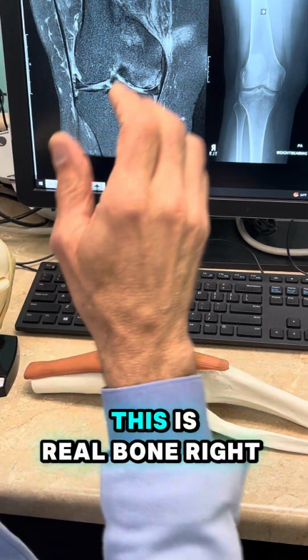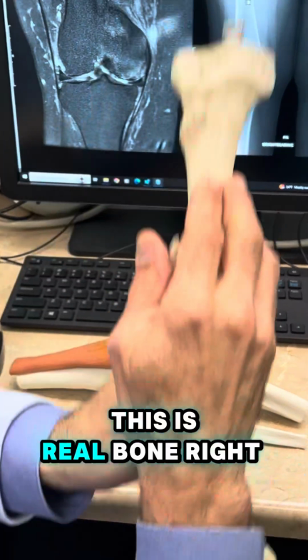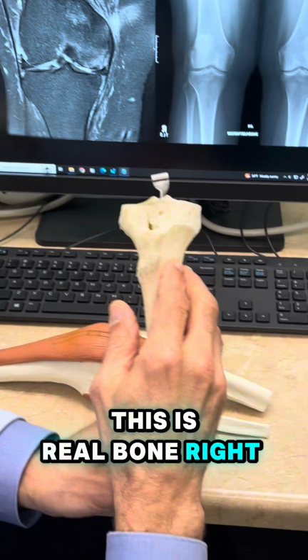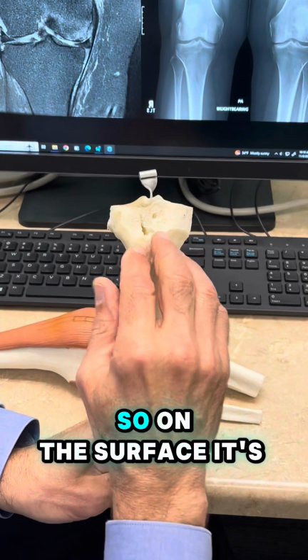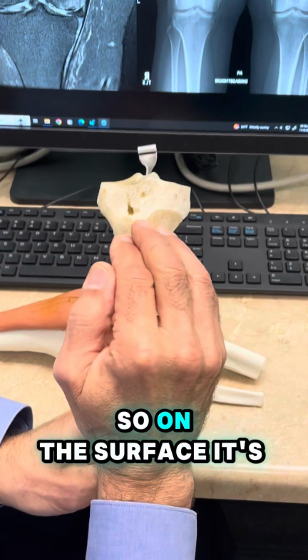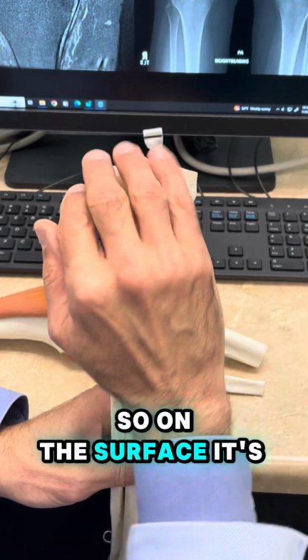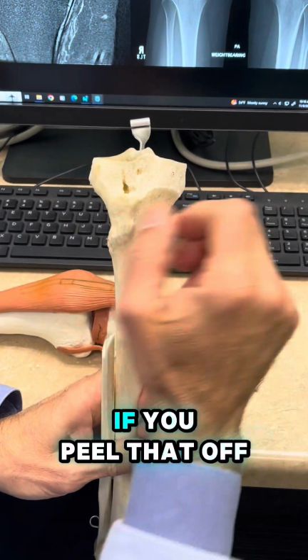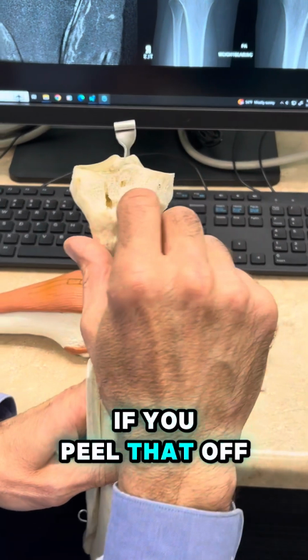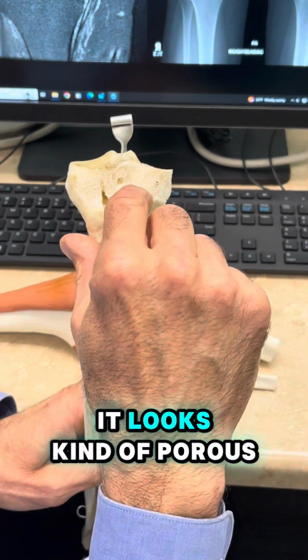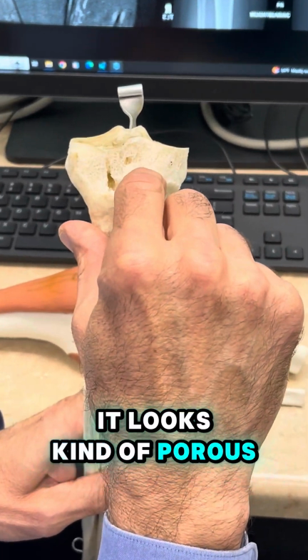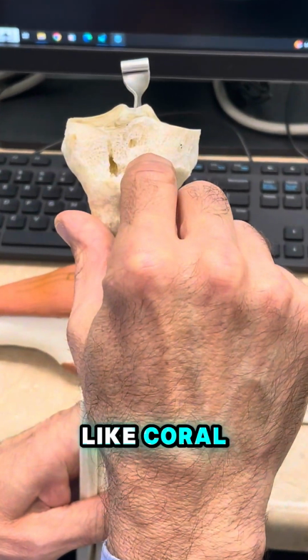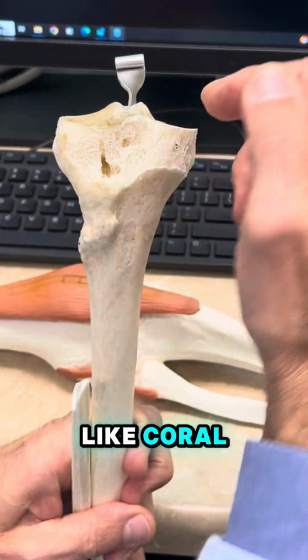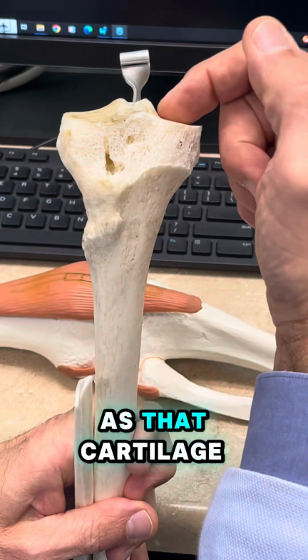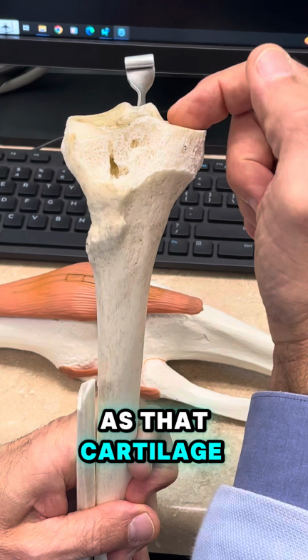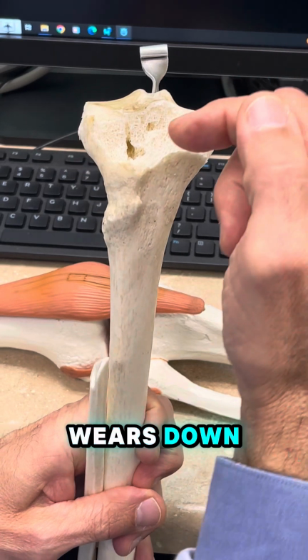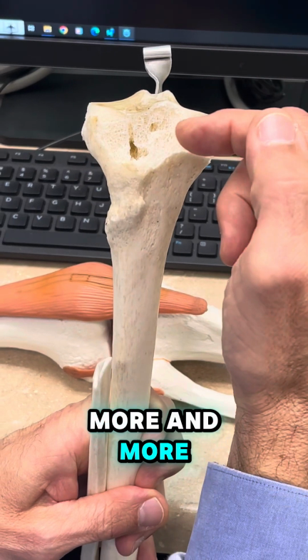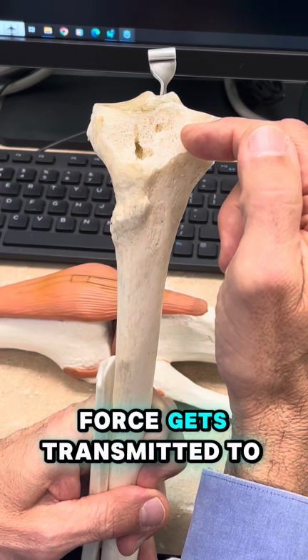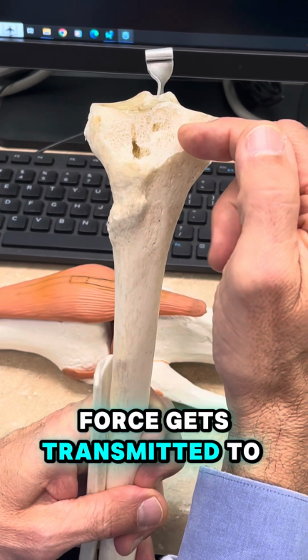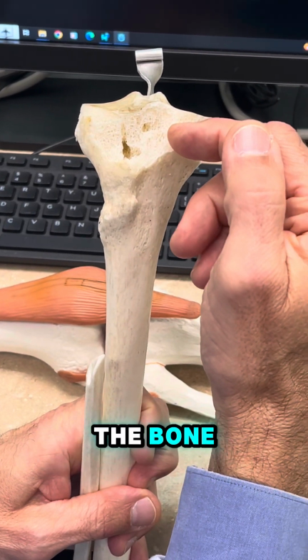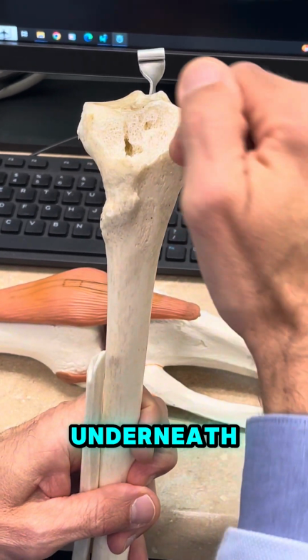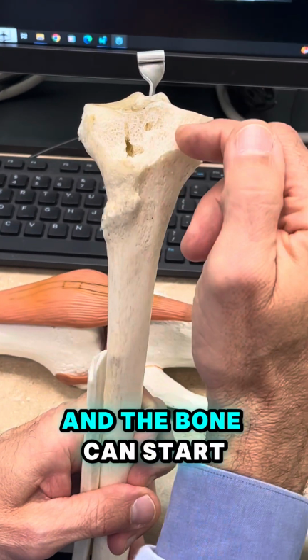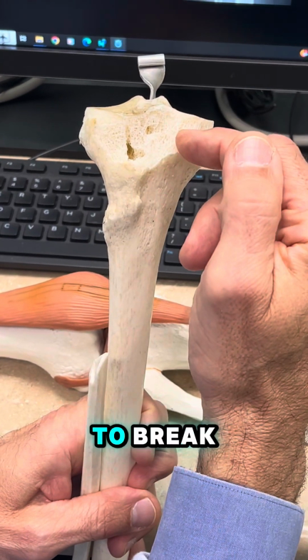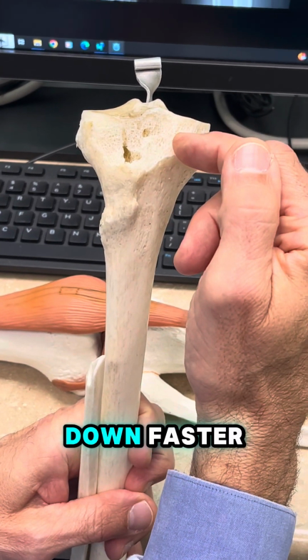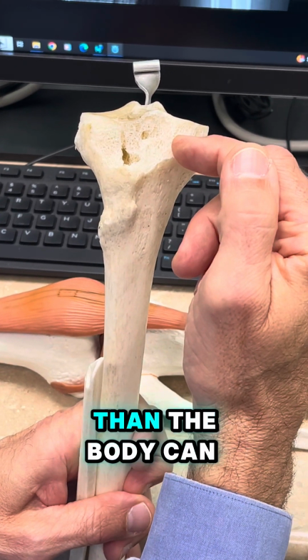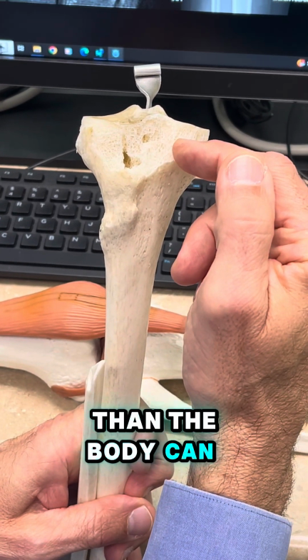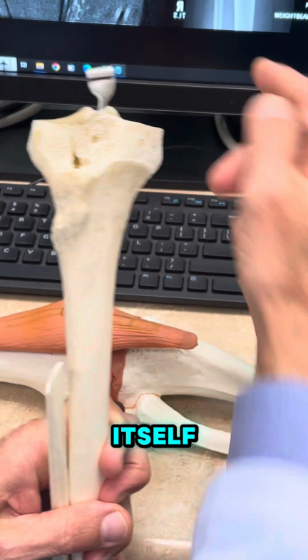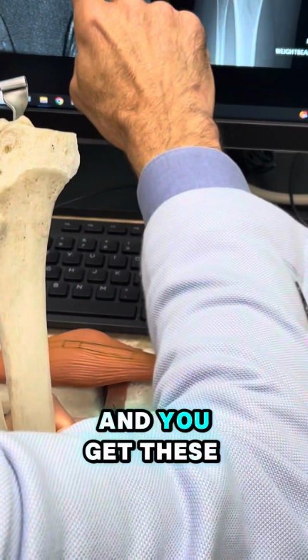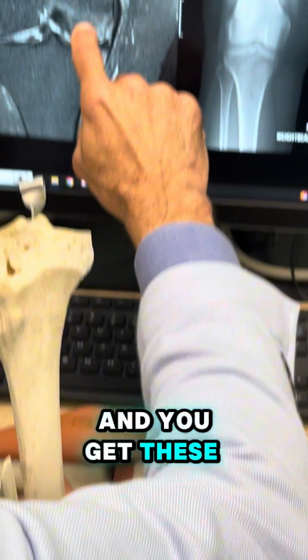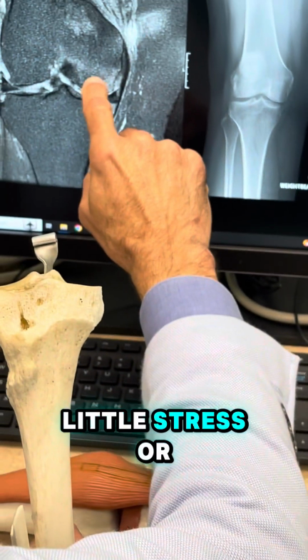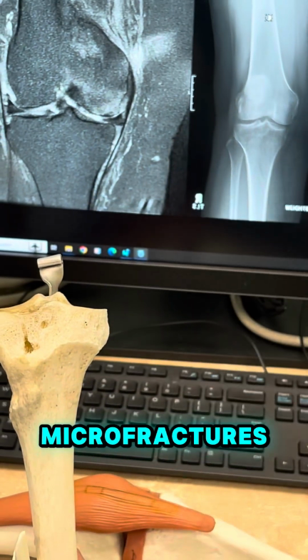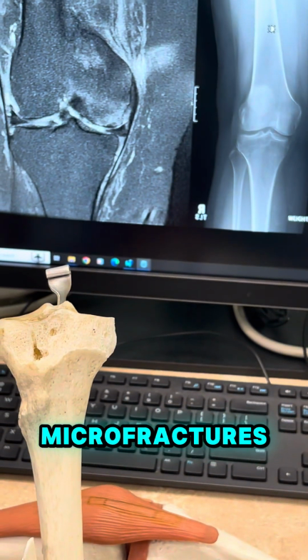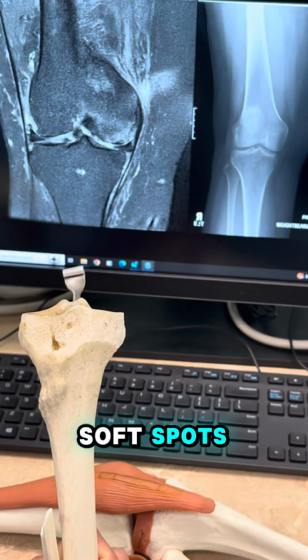This is real bone right here. On the surface, if you peel that off, it looks kind of porous like coral. As that cartilage wears down, more and more force gets transmitted to the bone underneath. The bone can start to break down faster than the body can heal itself, and you can get these little stress or microfractures — soft spots.